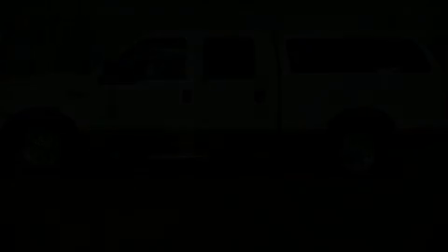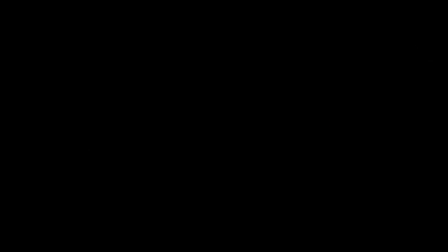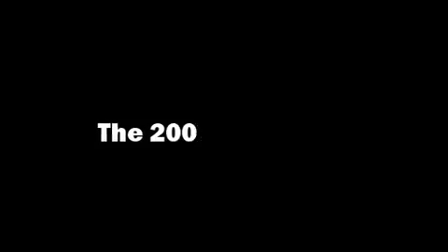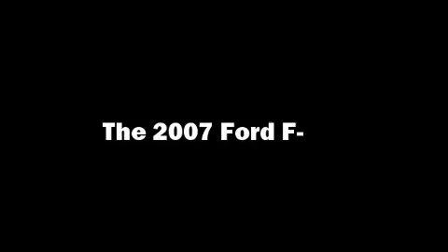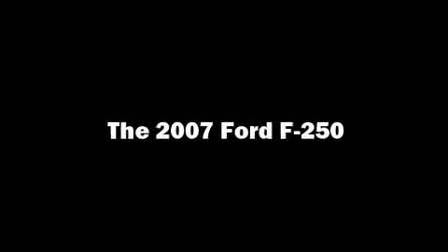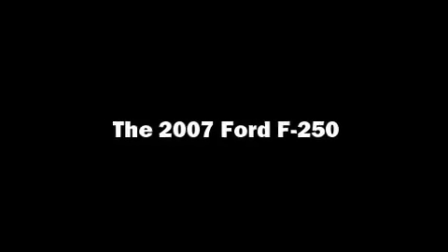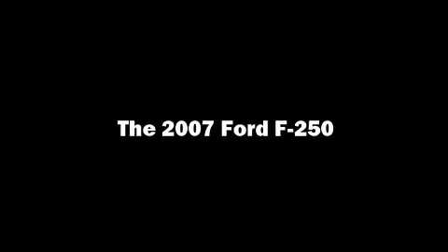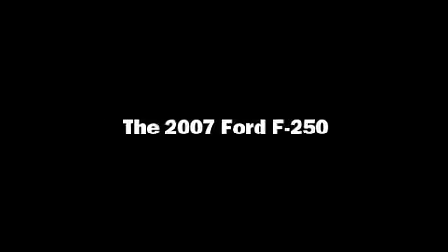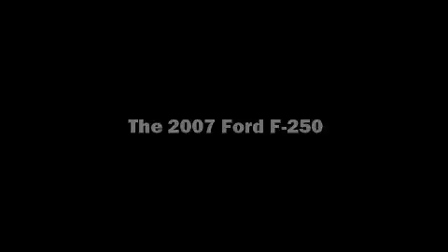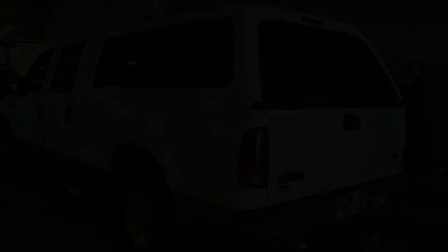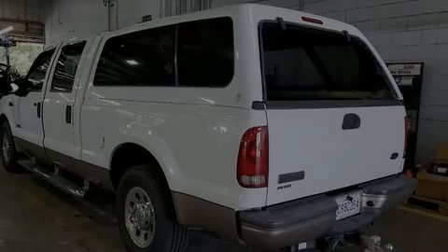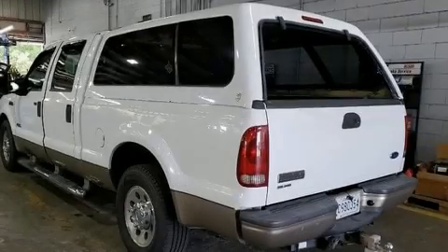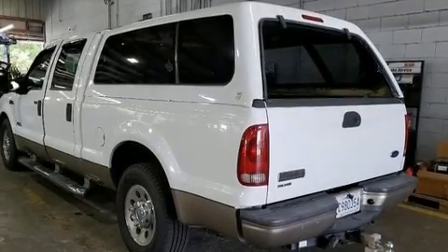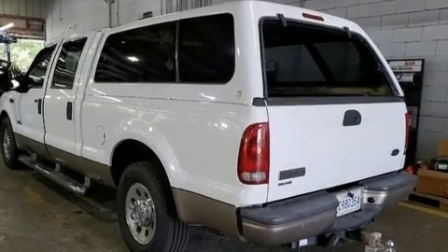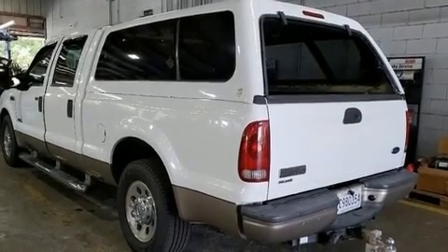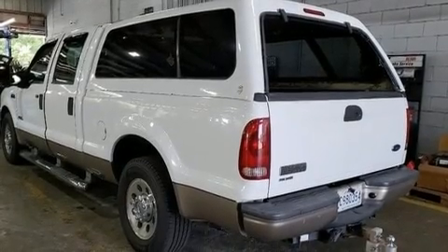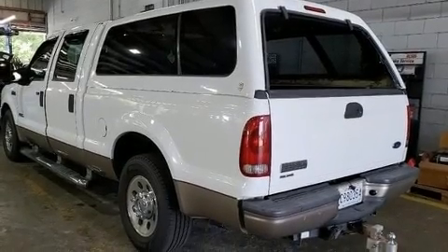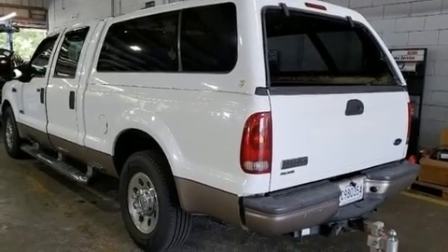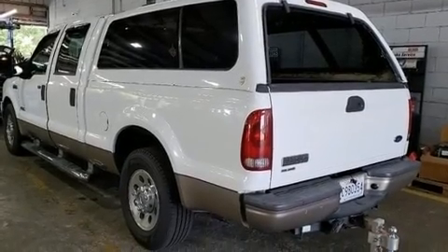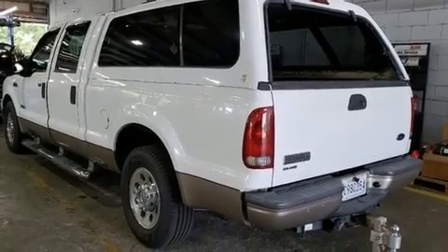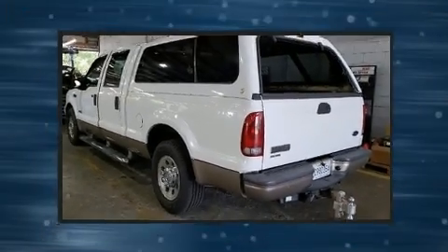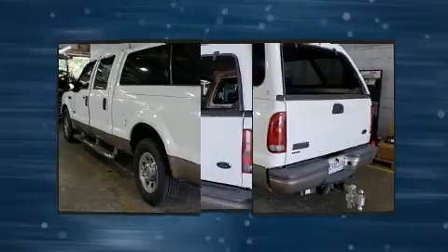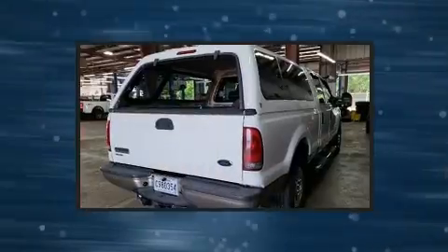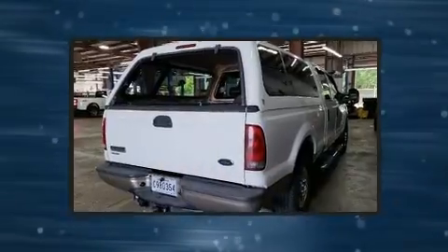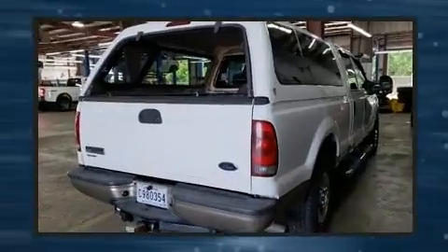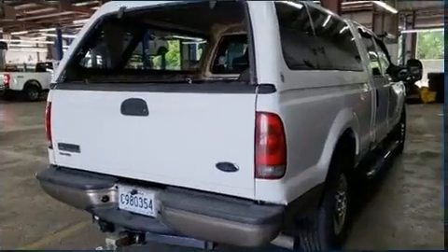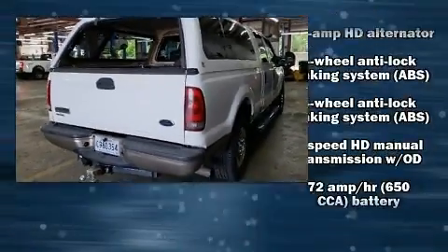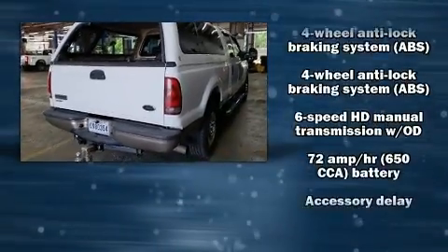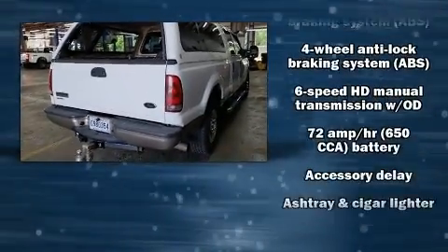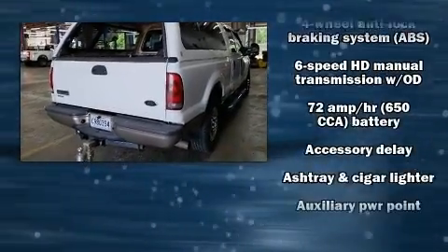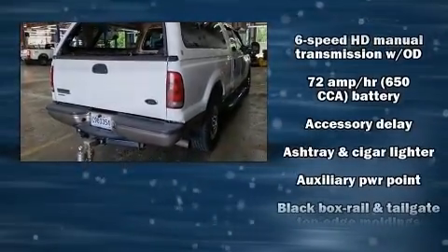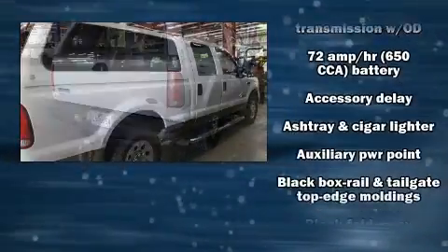Come test drive this 2007 Ford F-250. Smooth gear shifts are achieved thanks to the powerful eight-cylinder engine, providing a spirited yet composed ride and drive.